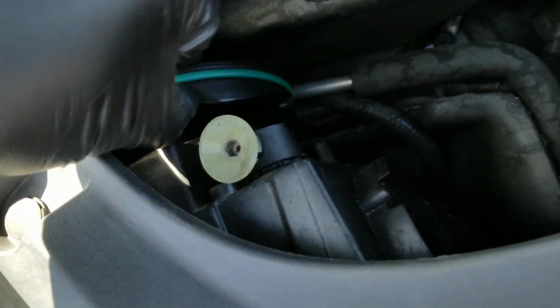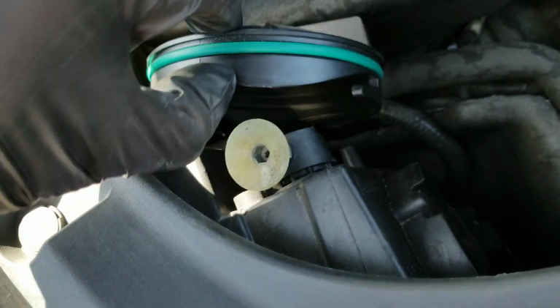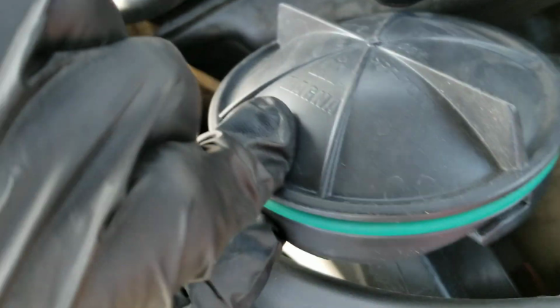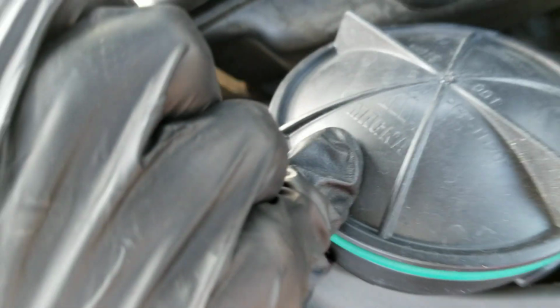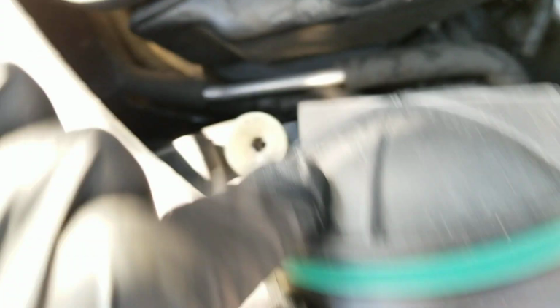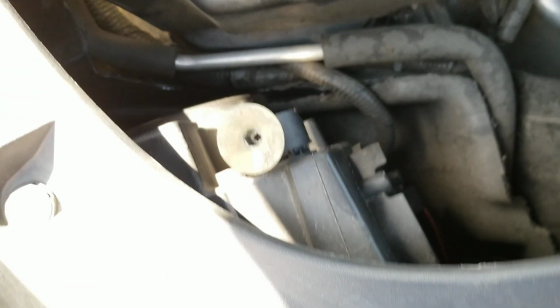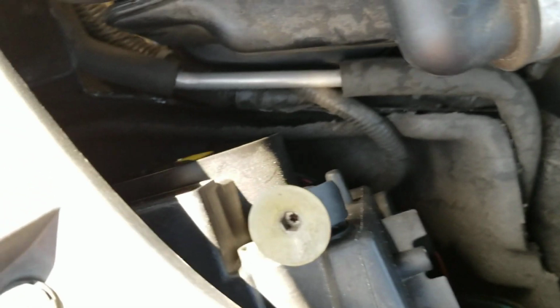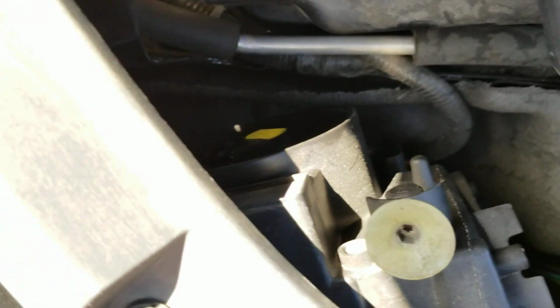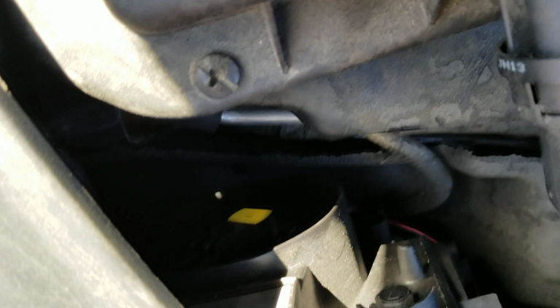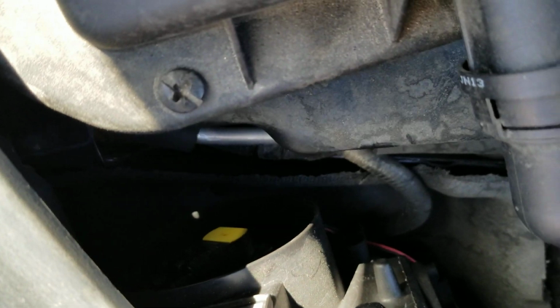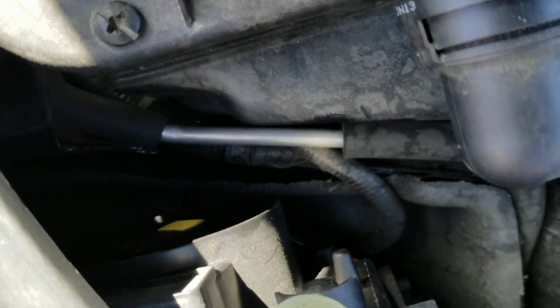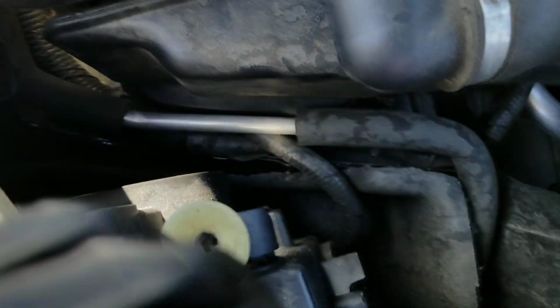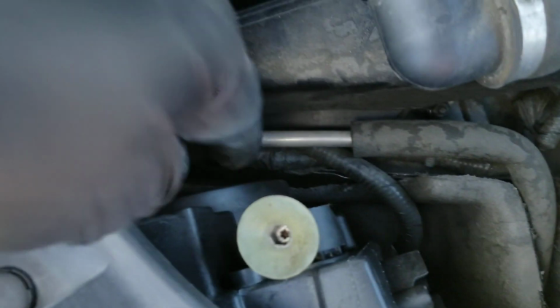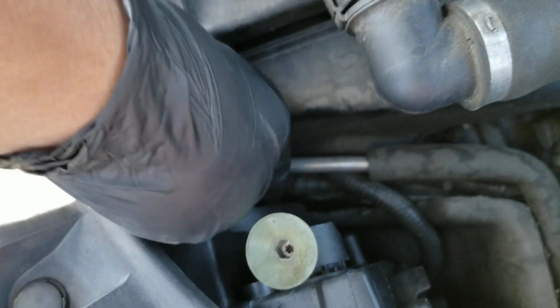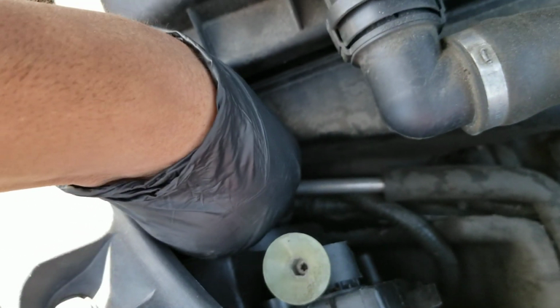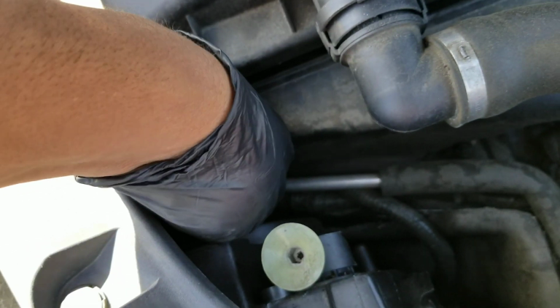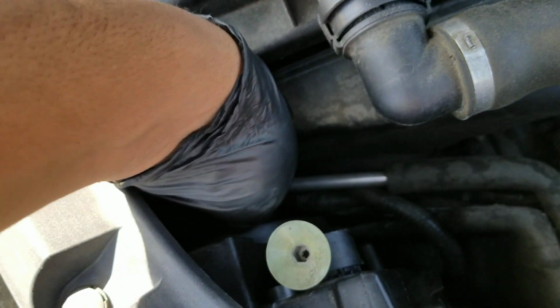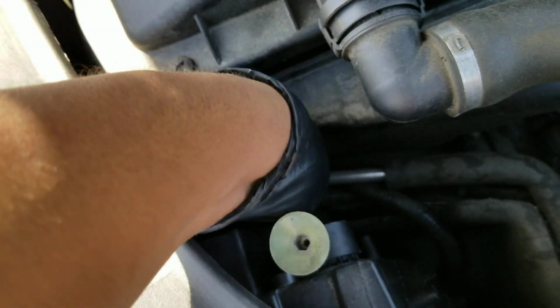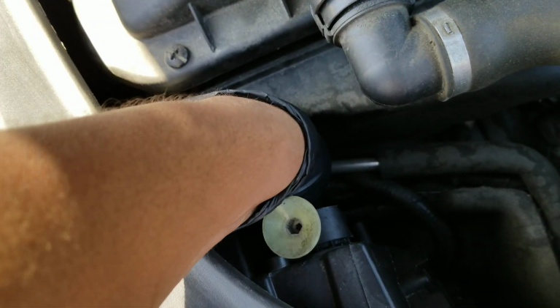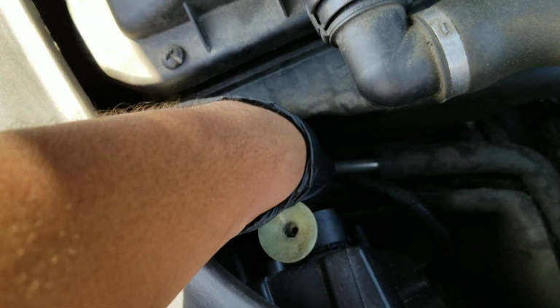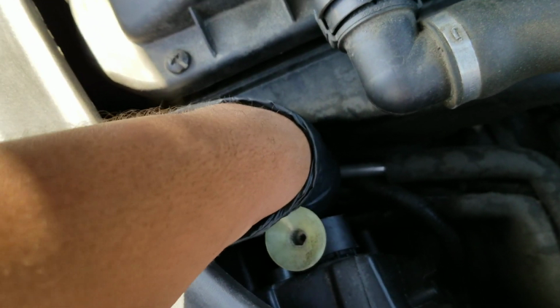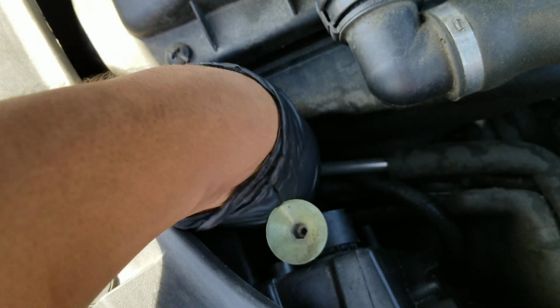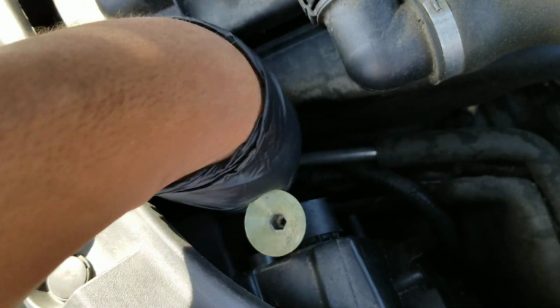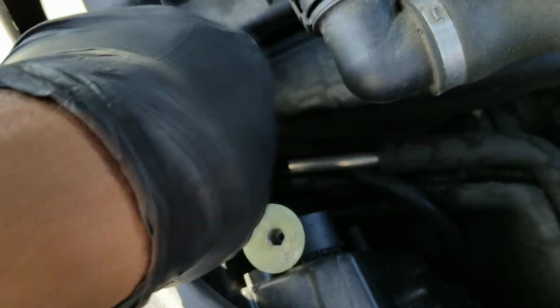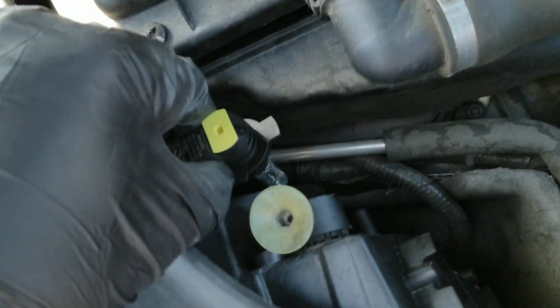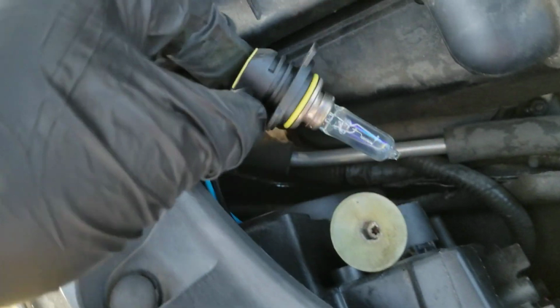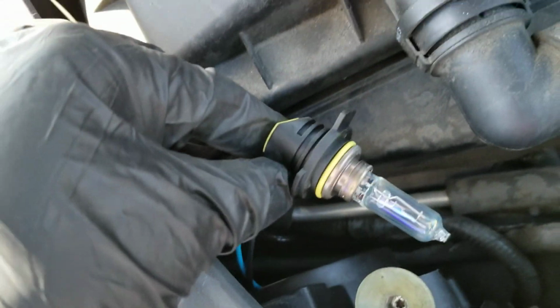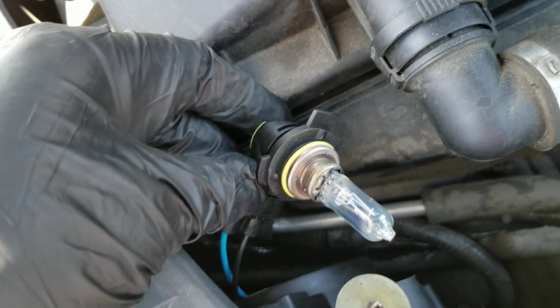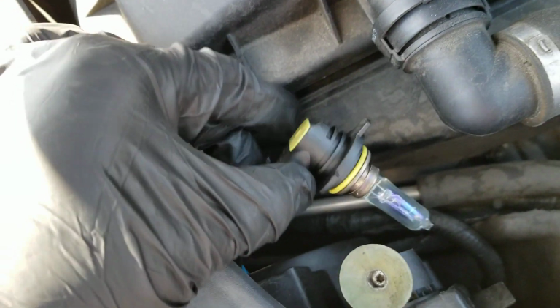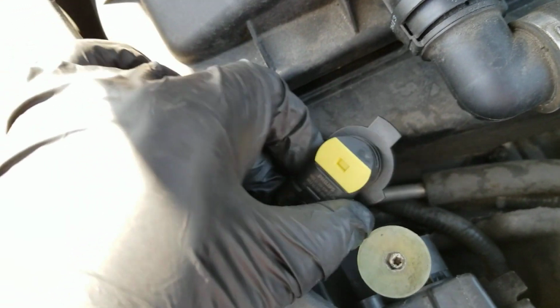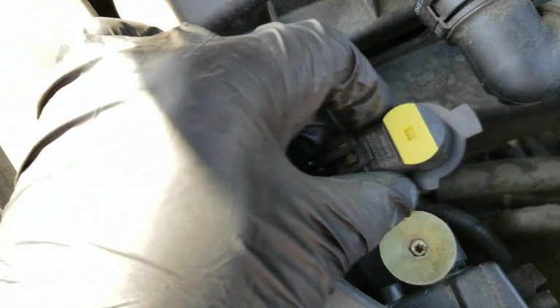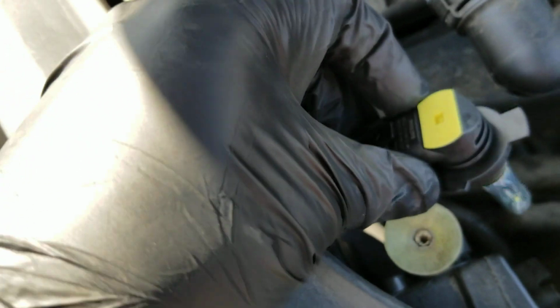Twist this cover off — located right there. And you twist the light out. Now you've got access to your headlight.